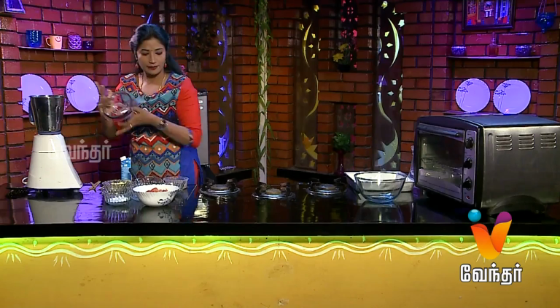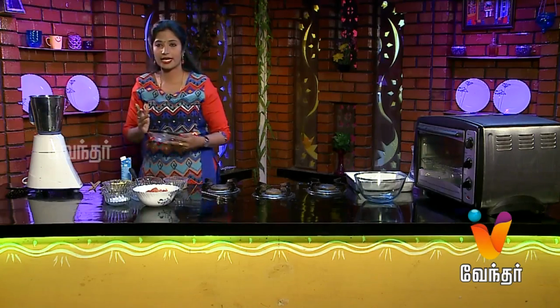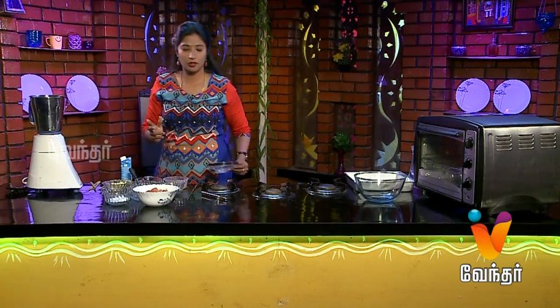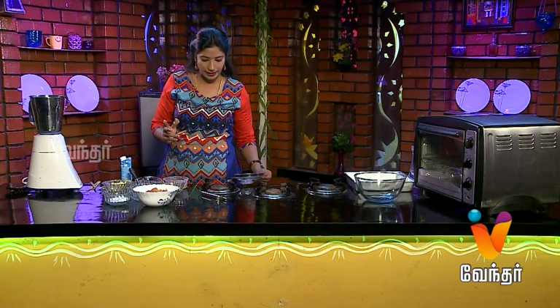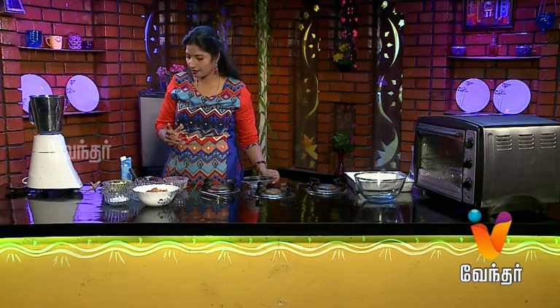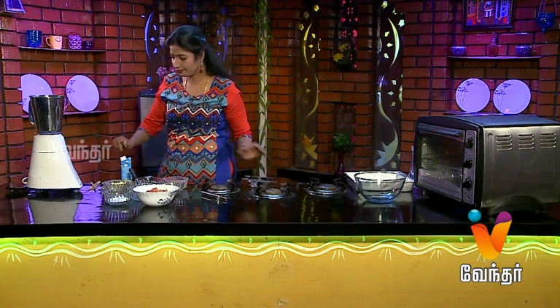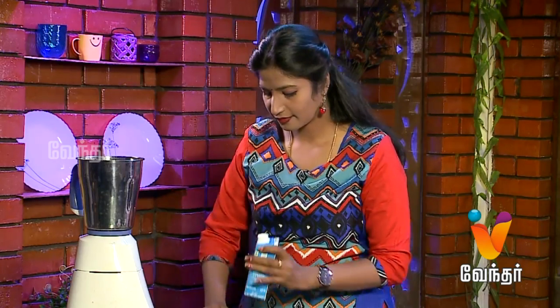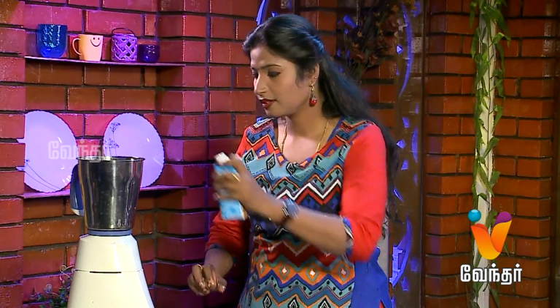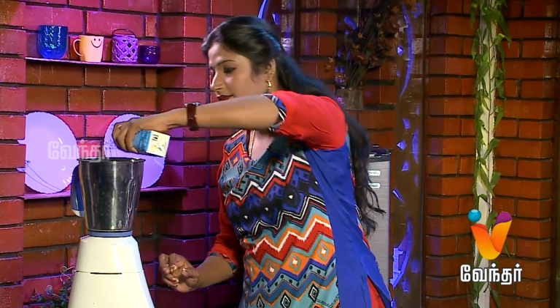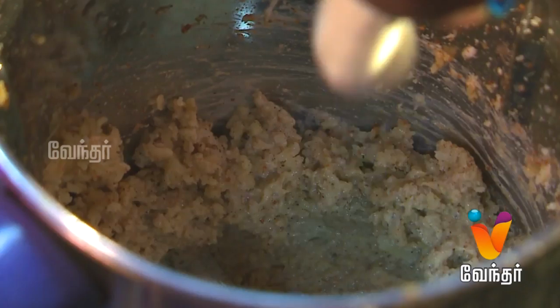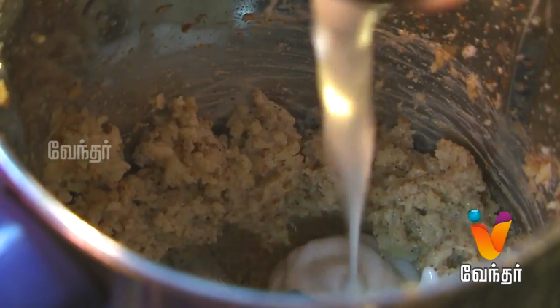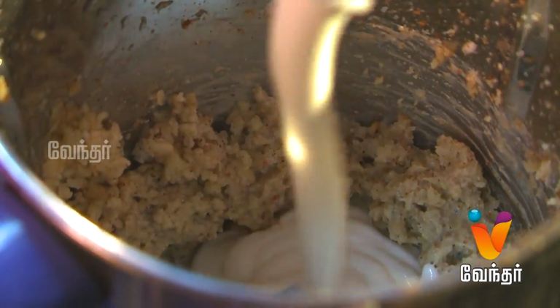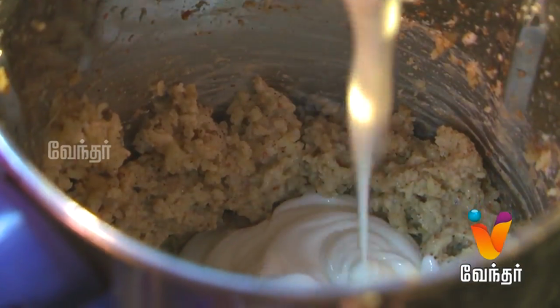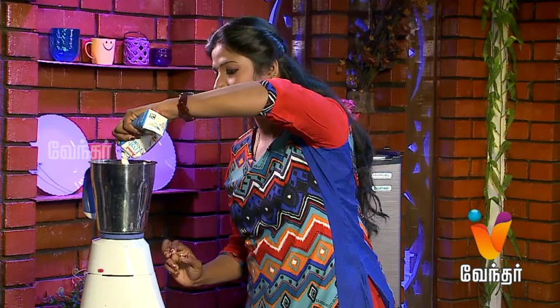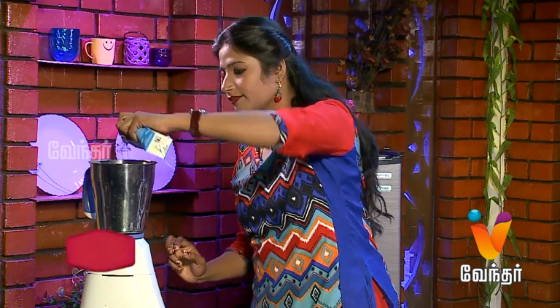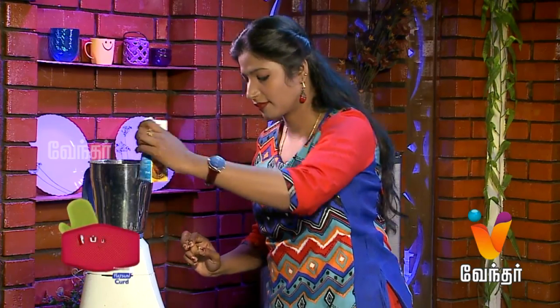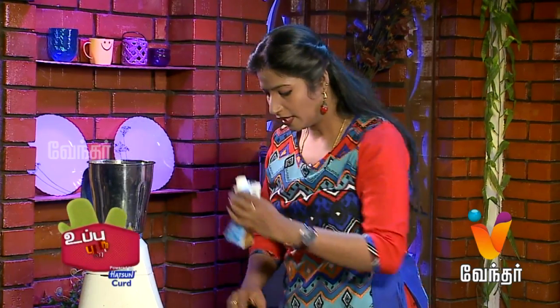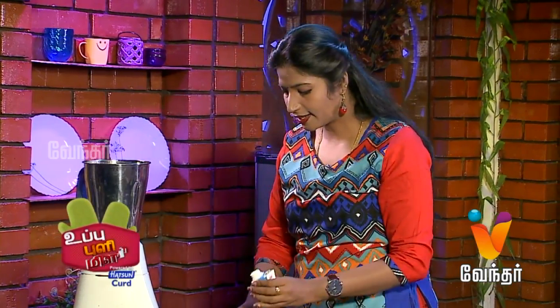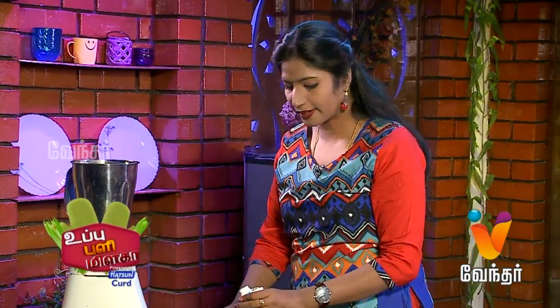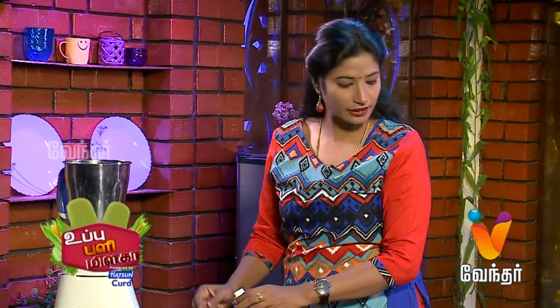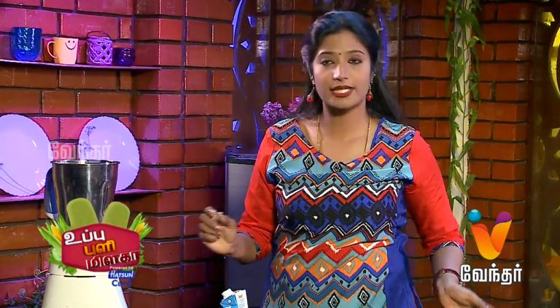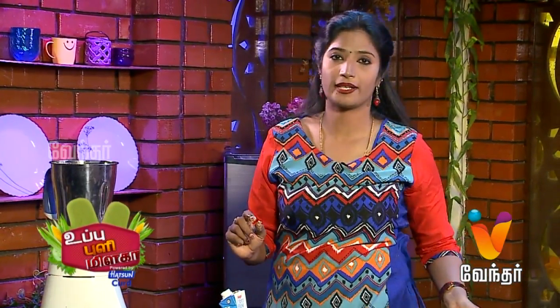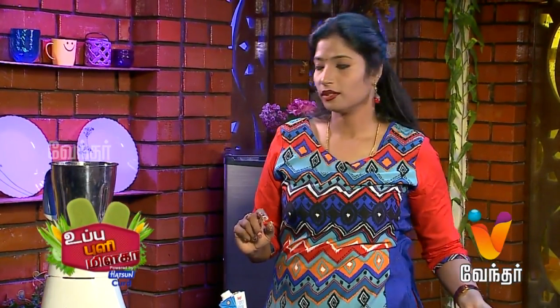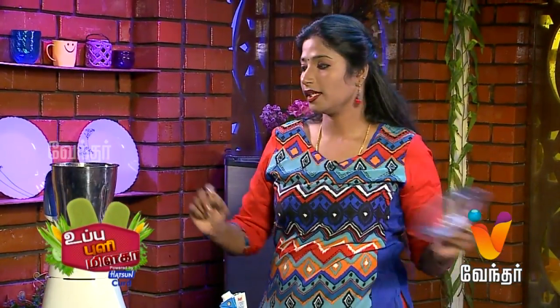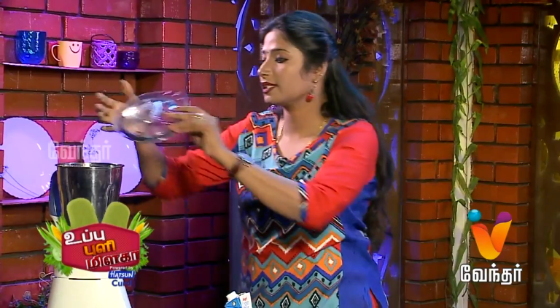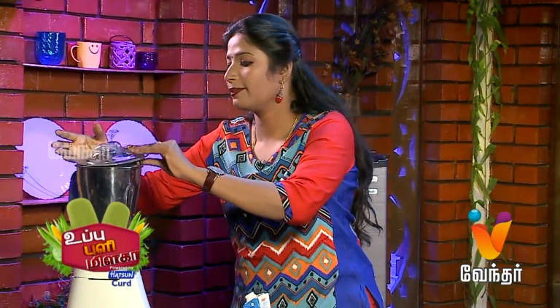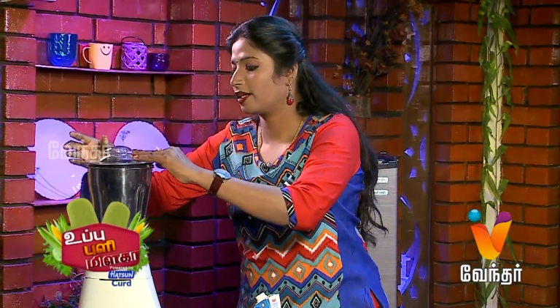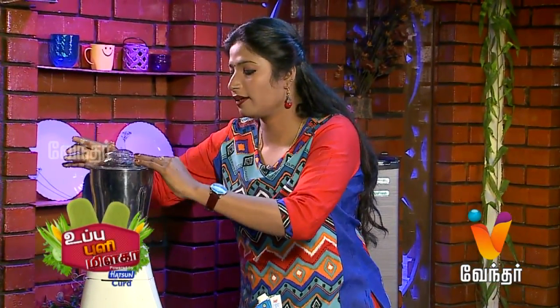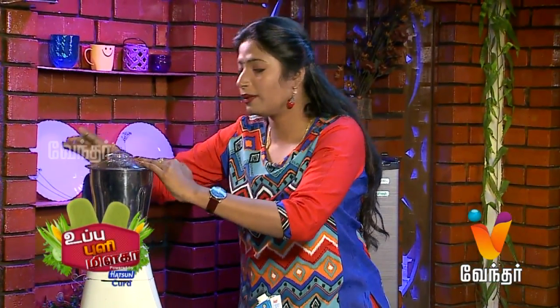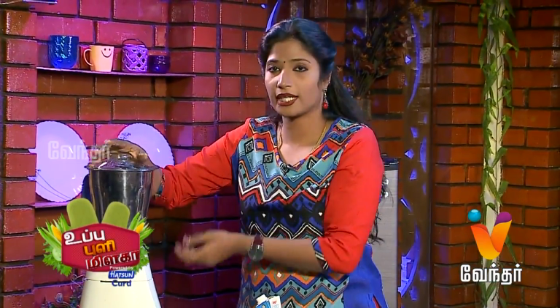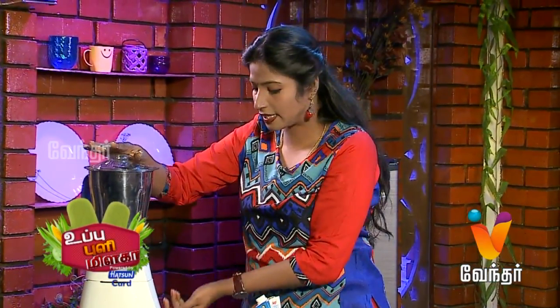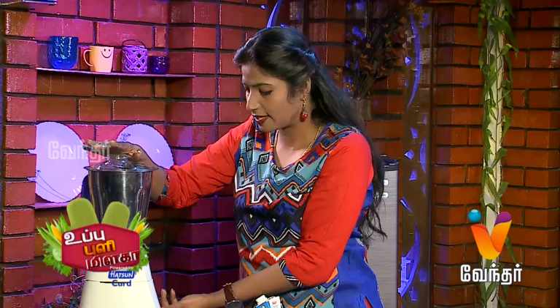Add a little cream. If you add cheese or cream, it will be a very rich and tasty recipe.